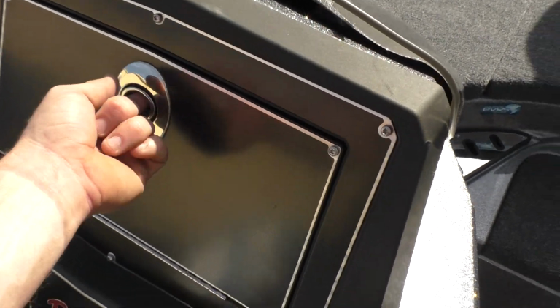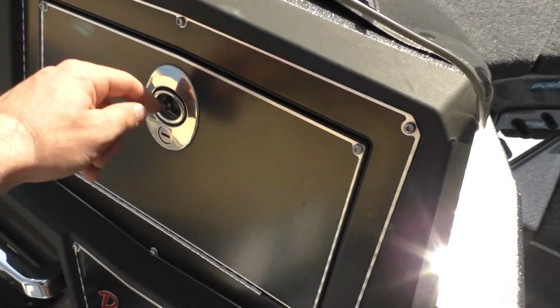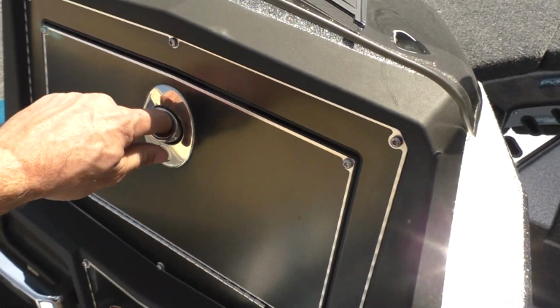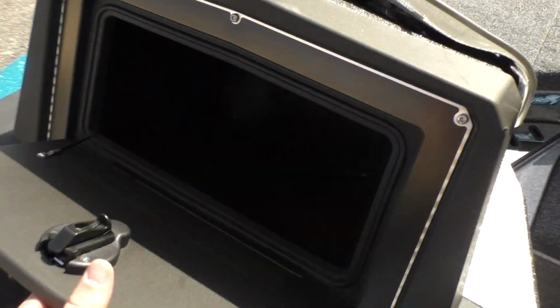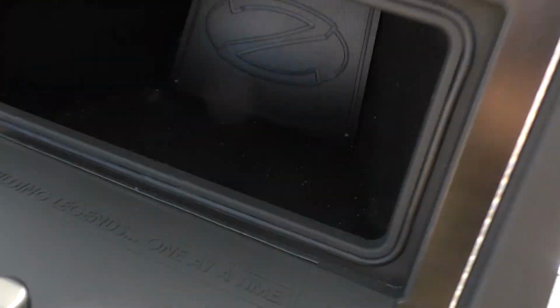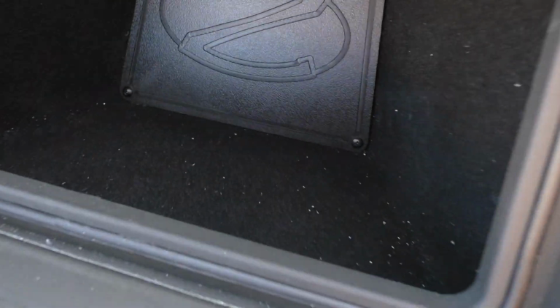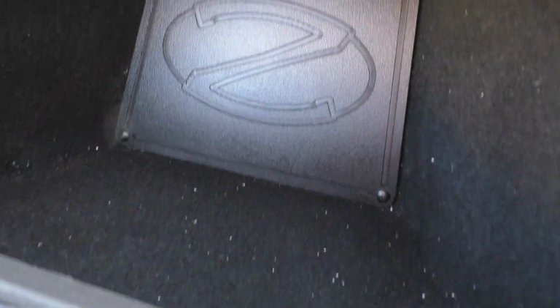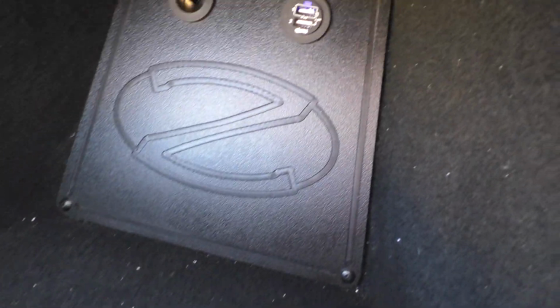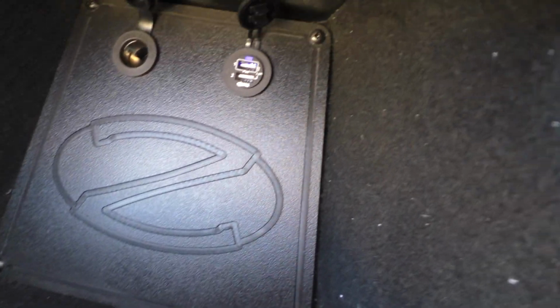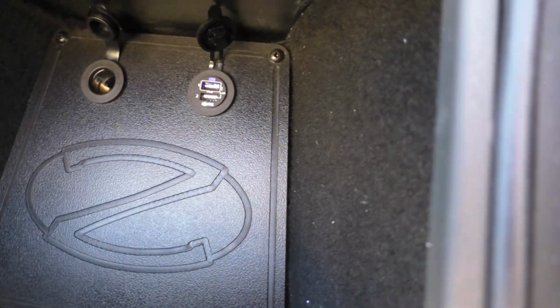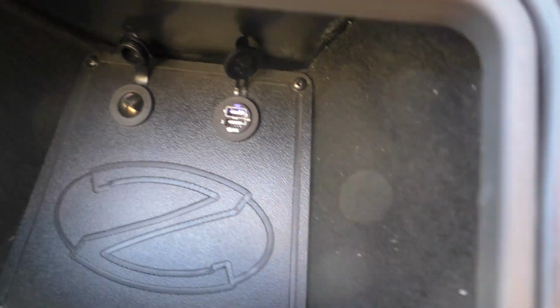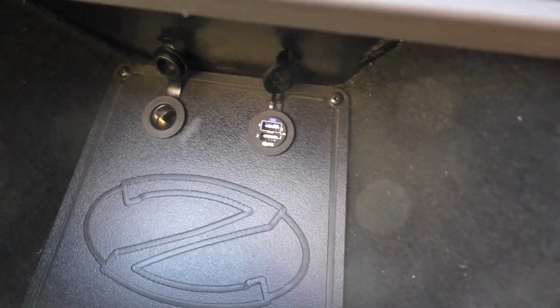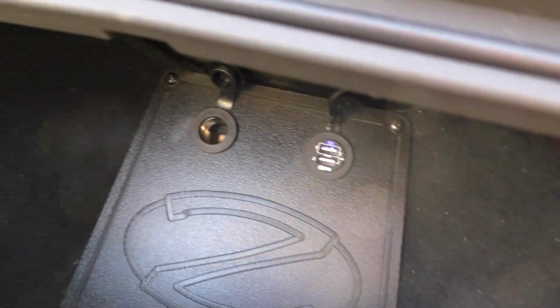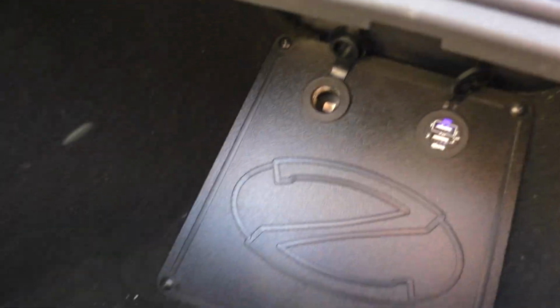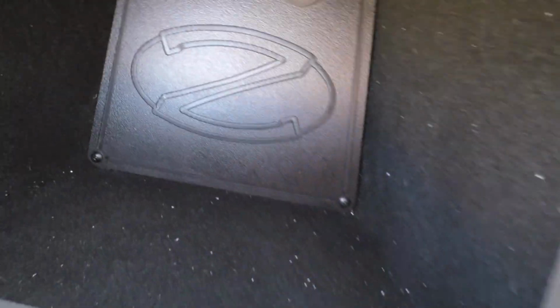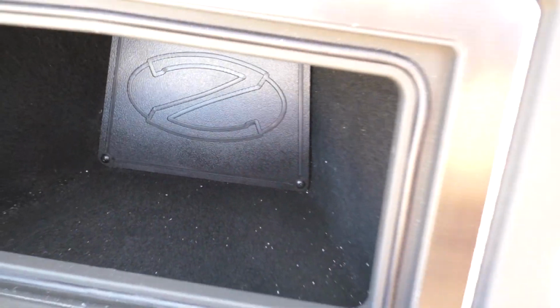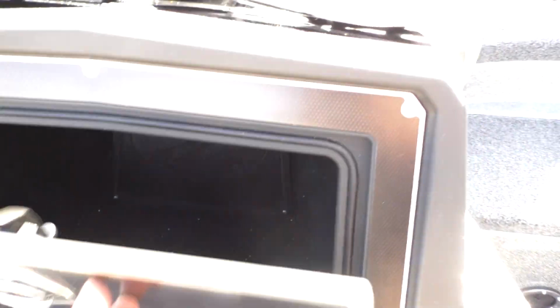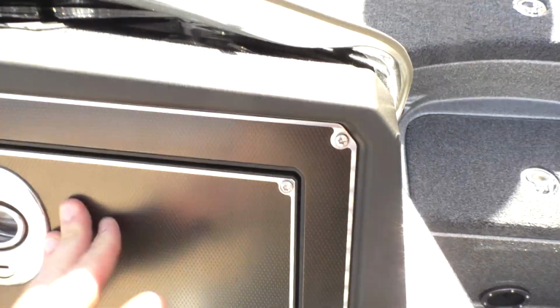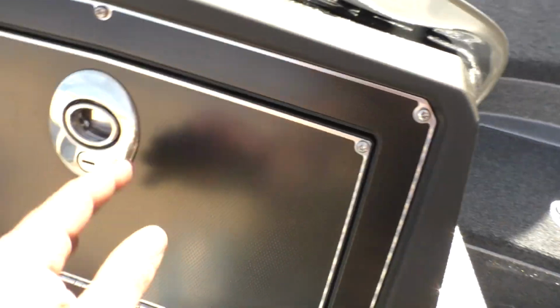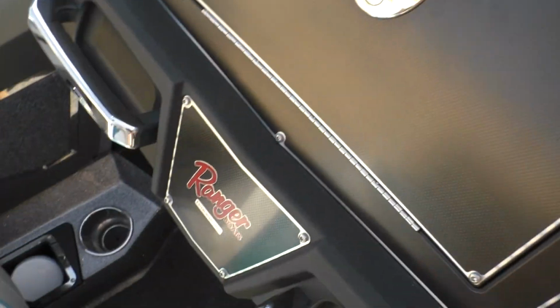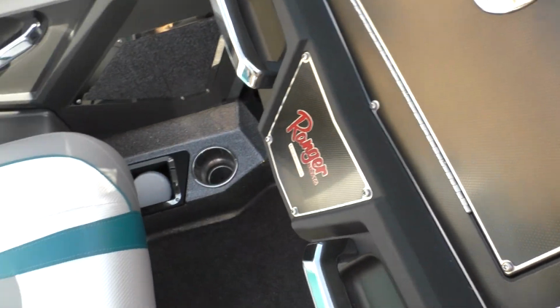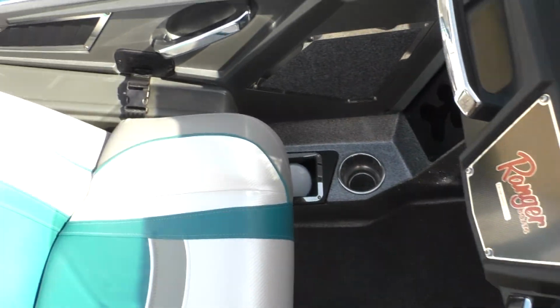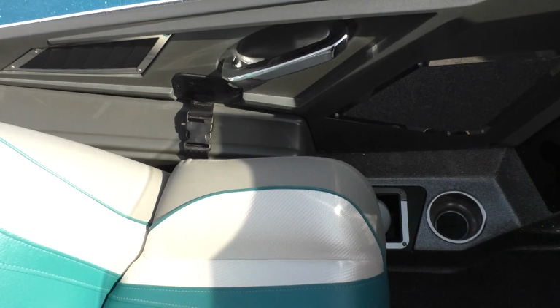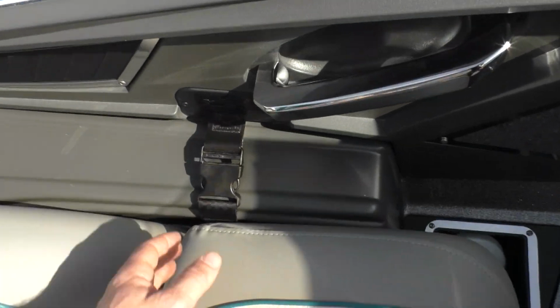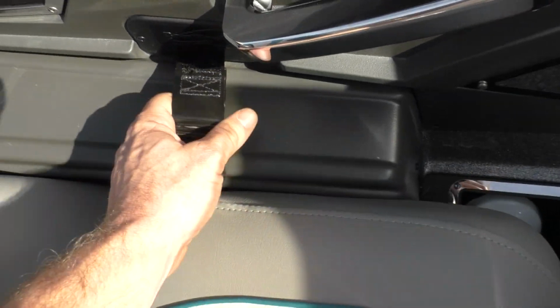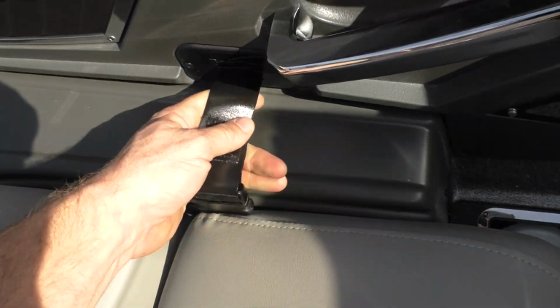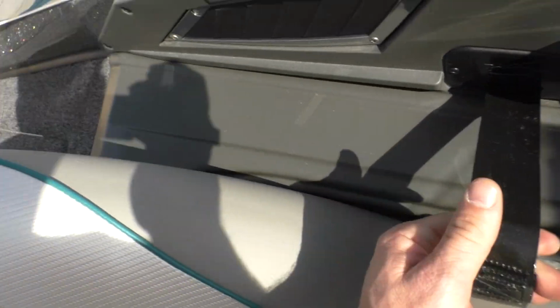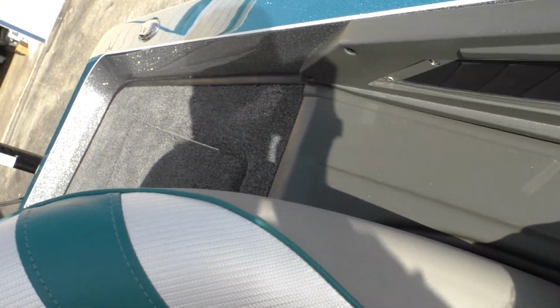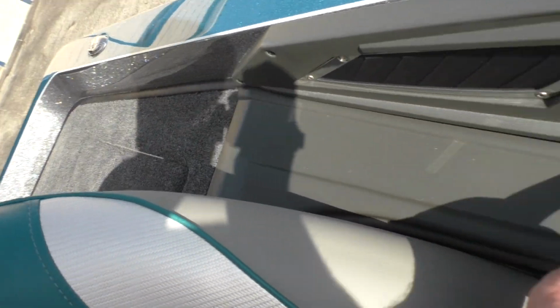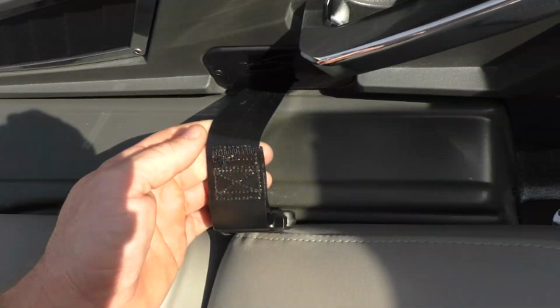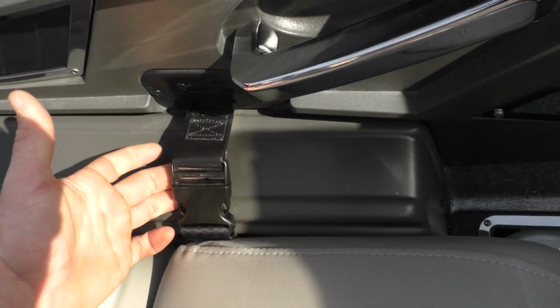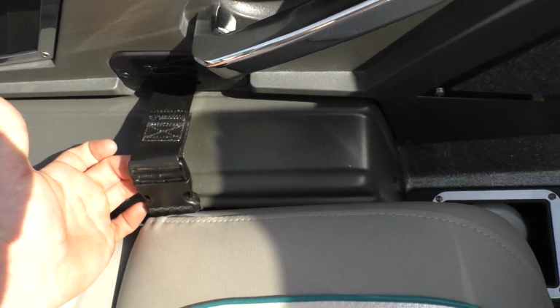Here's the glove box — plenty of storage in there, some more USB and charger connections. You can run some more poles down the side here, and we got some straps.